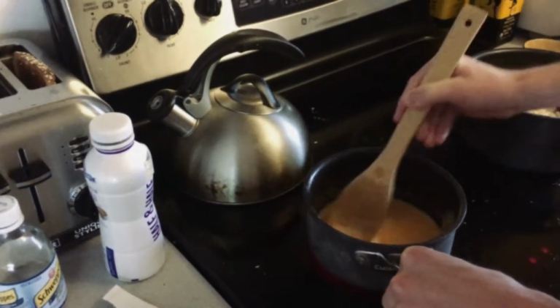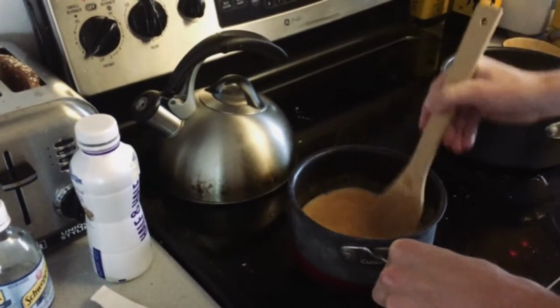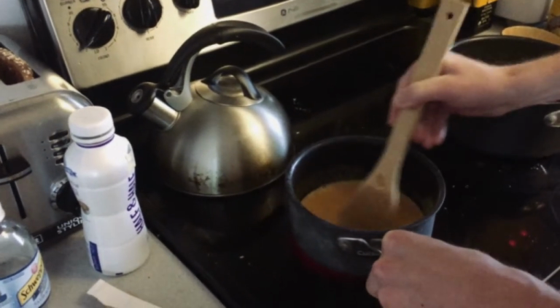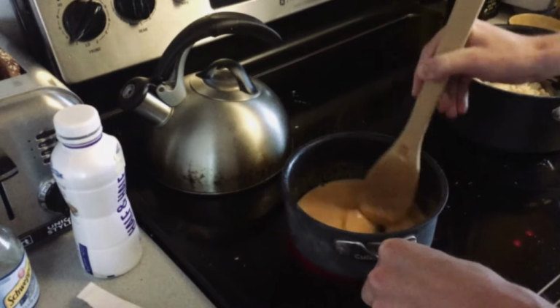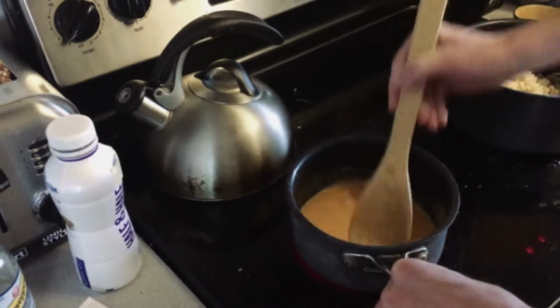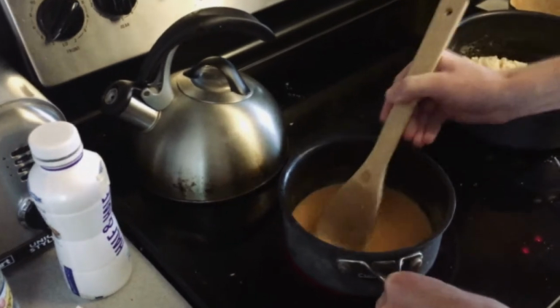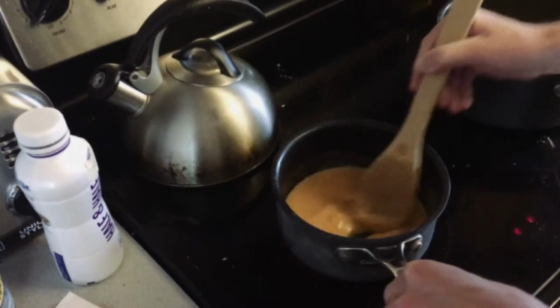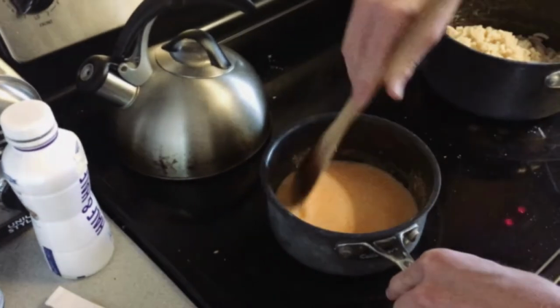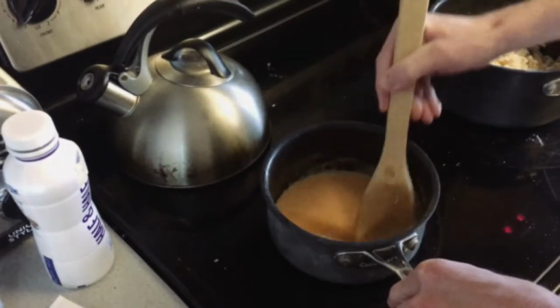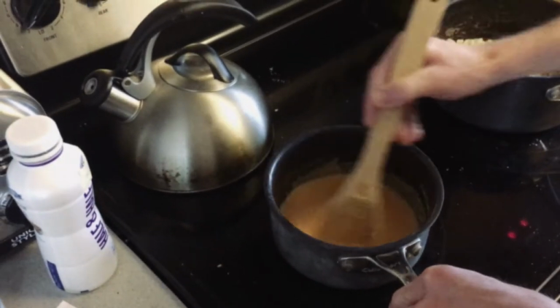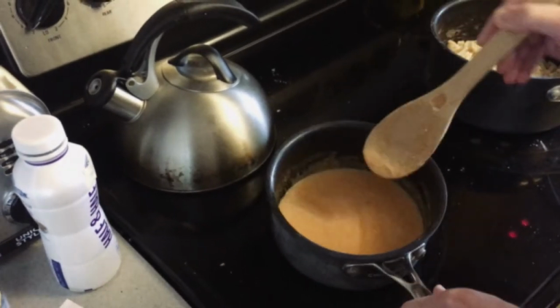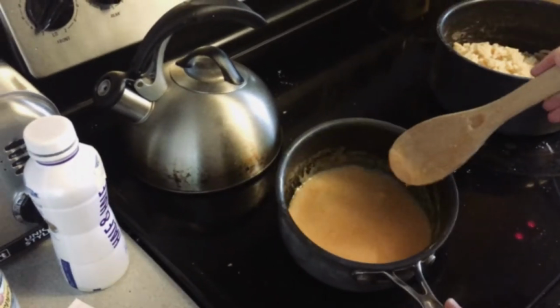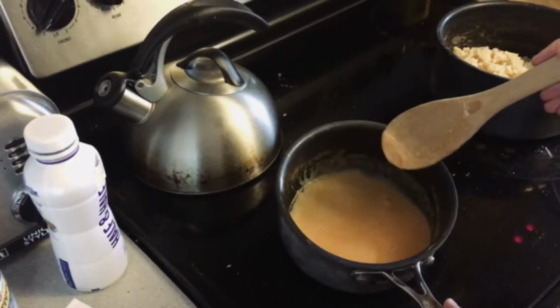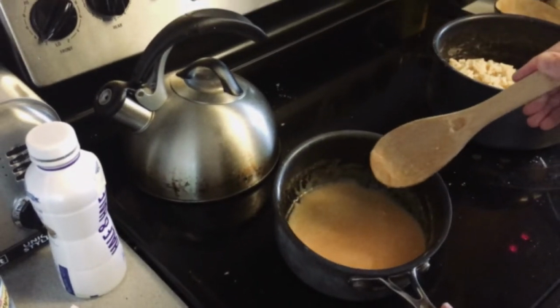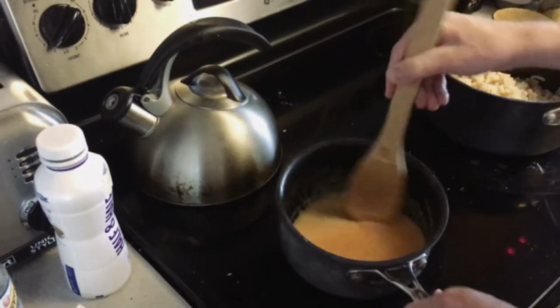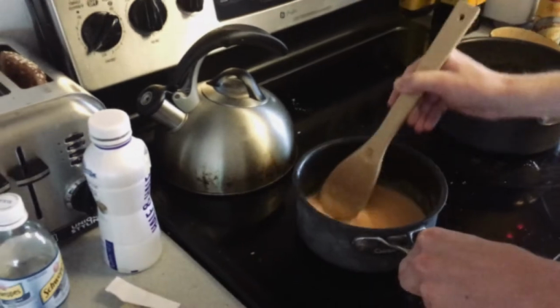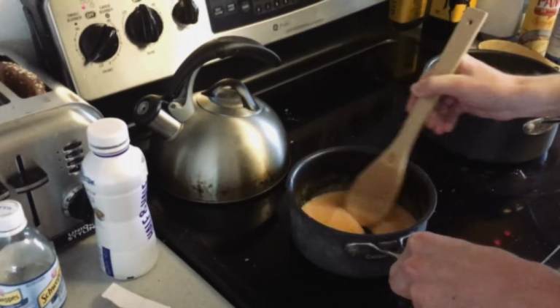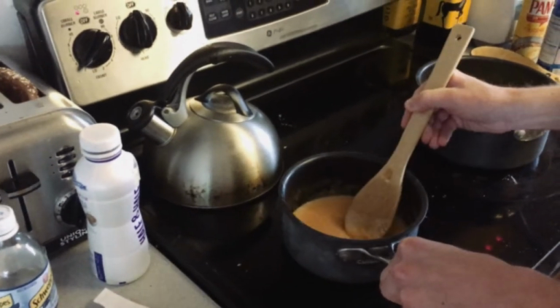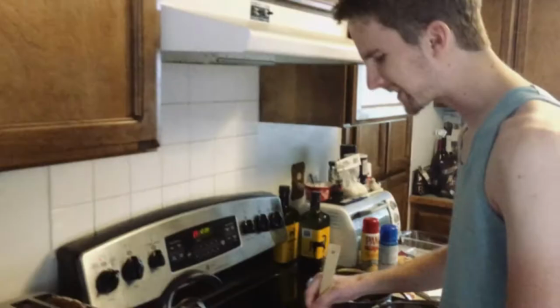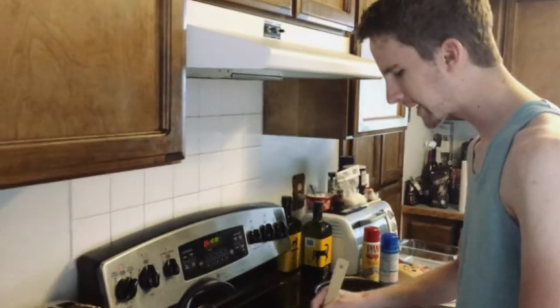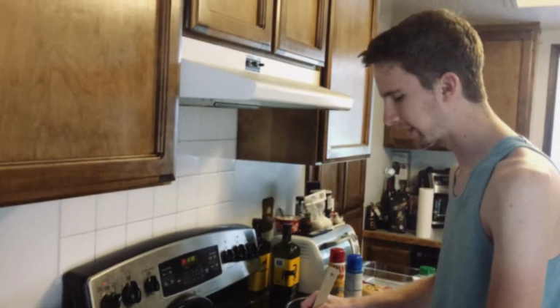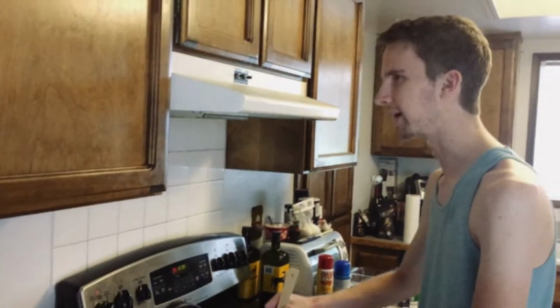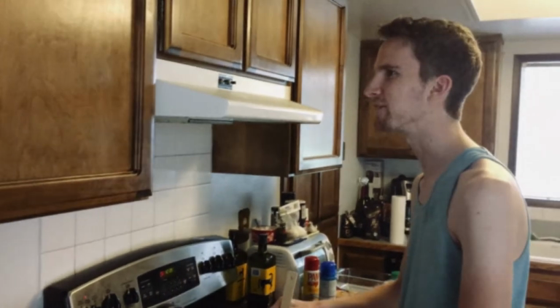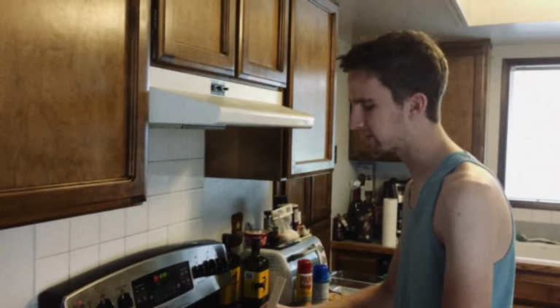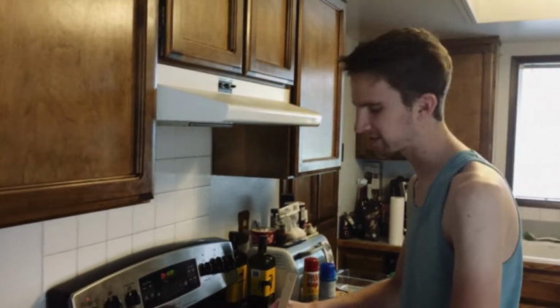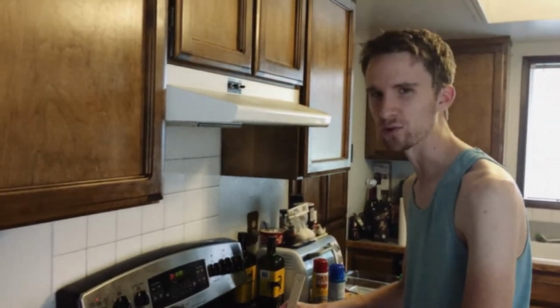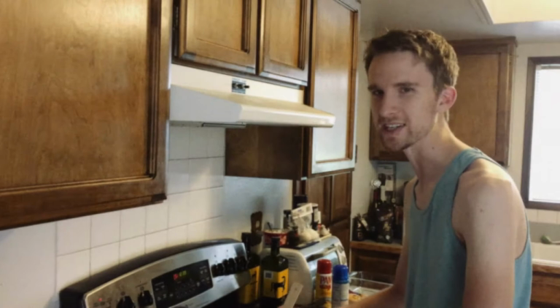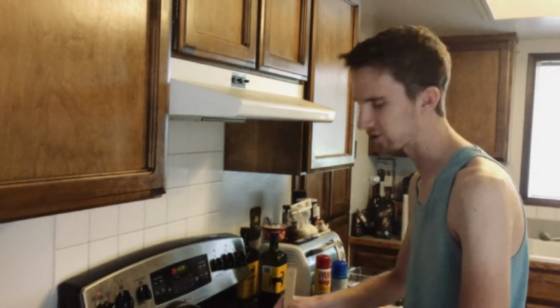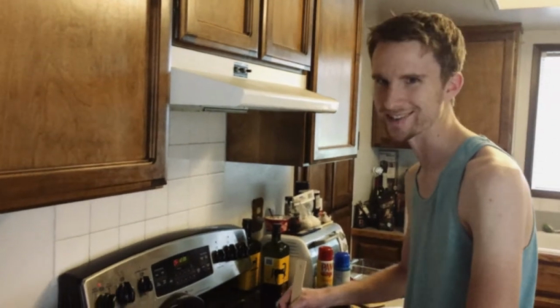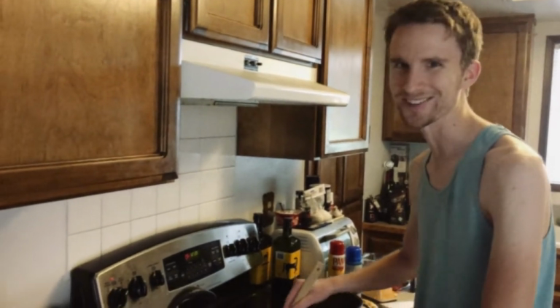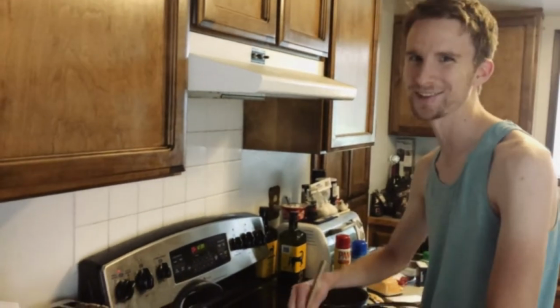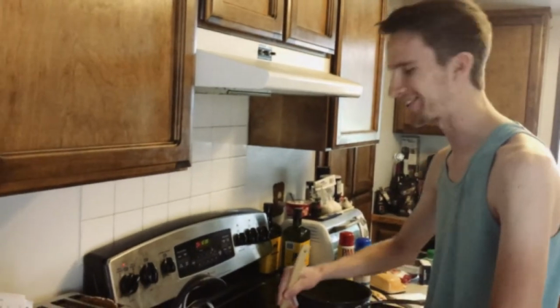So make sure you get the clumps all mixed in. Look at that orange — doesn't that just look natural? It's like something like a vegetable. This is like high-vis safety orange that you see at a construction site. That's how you want it to look.